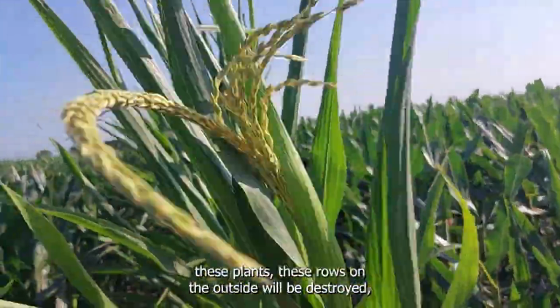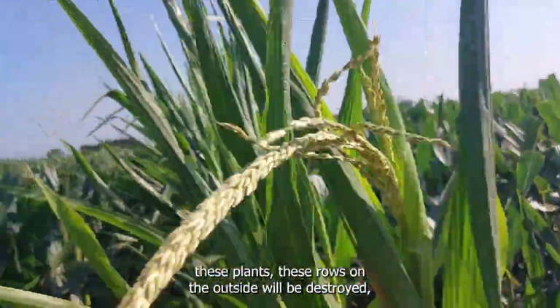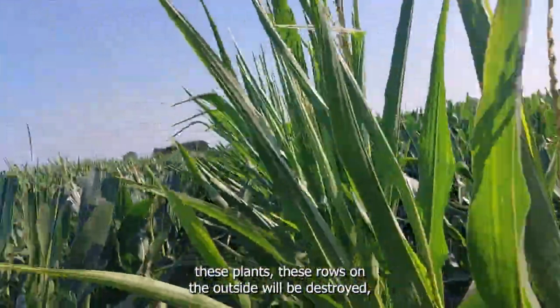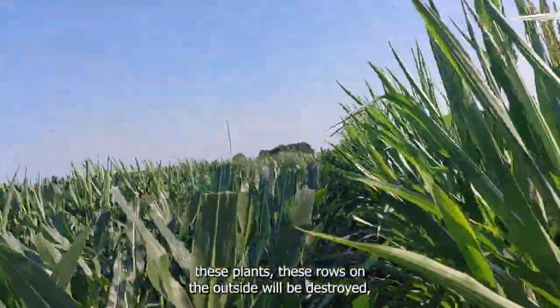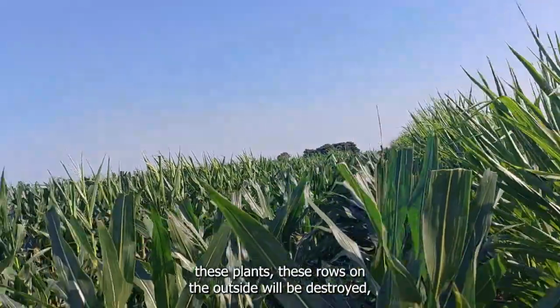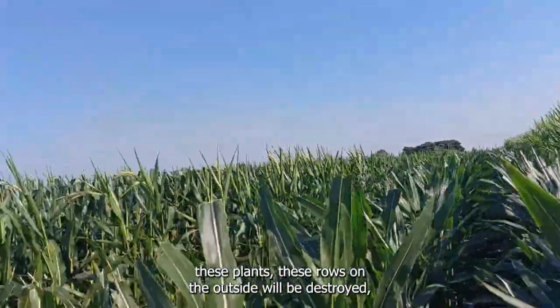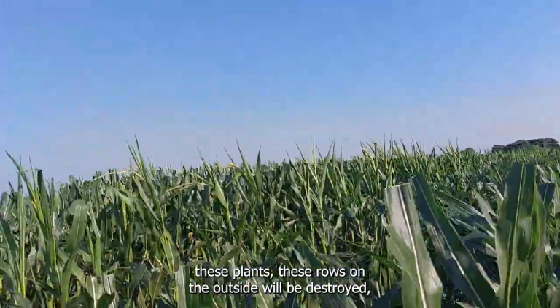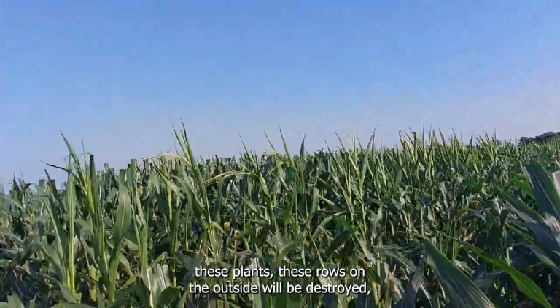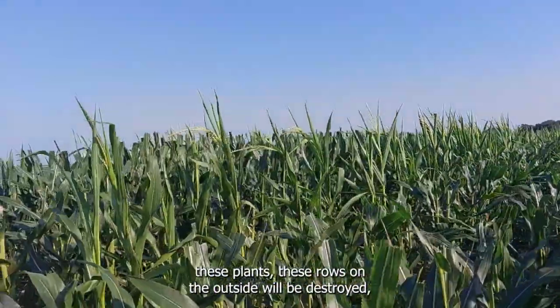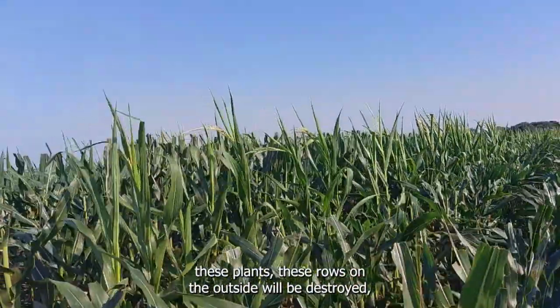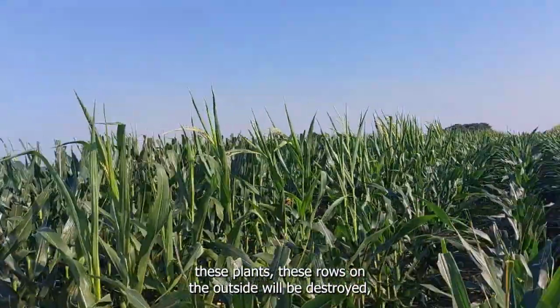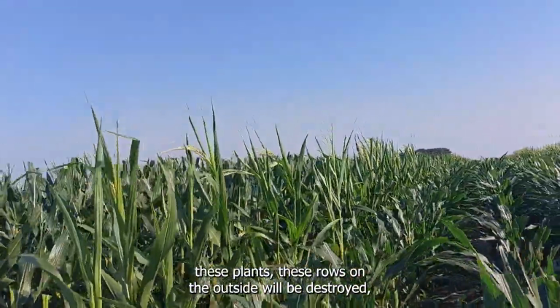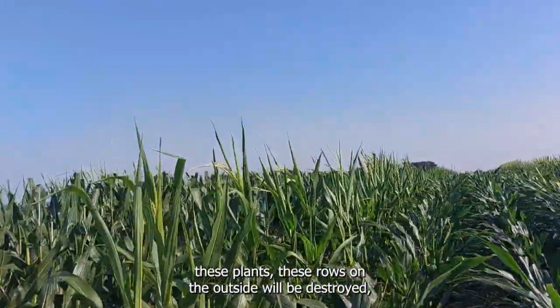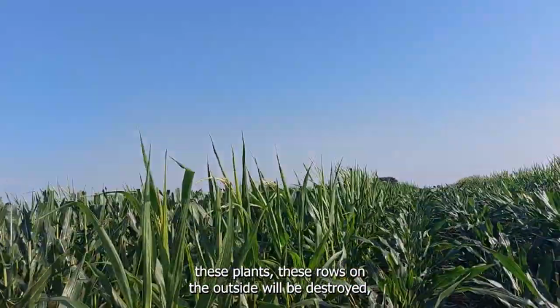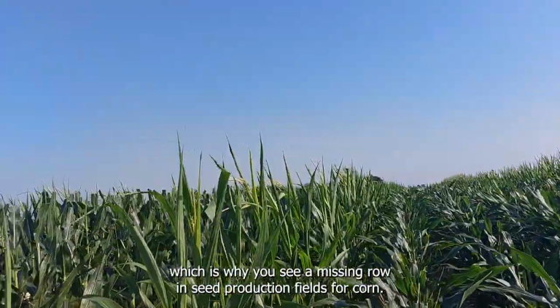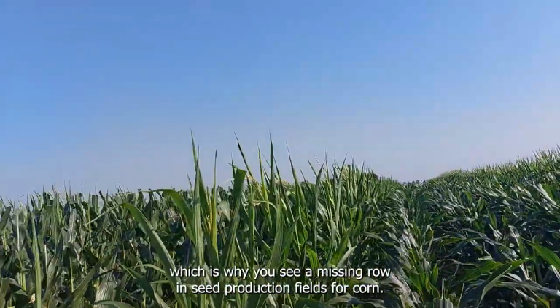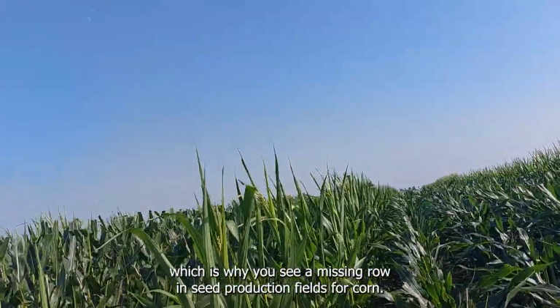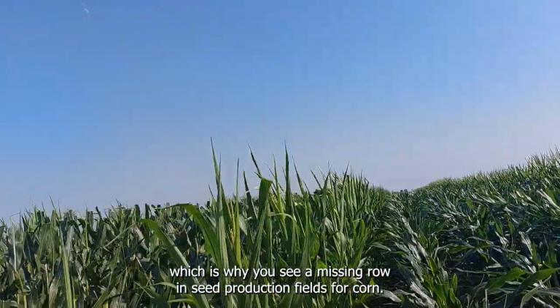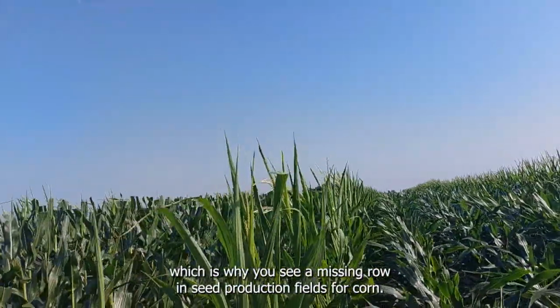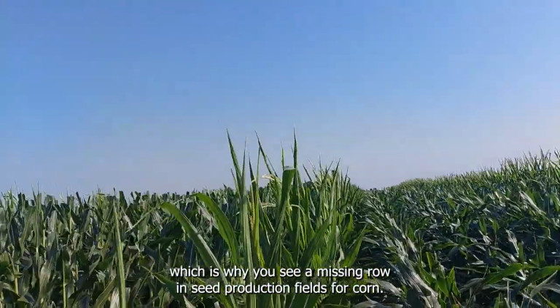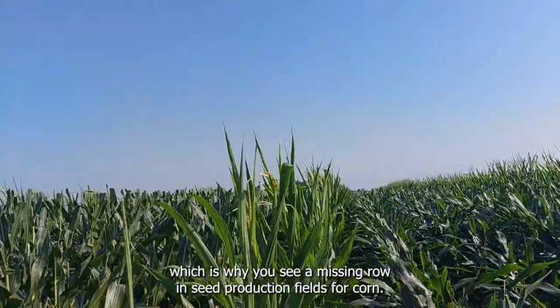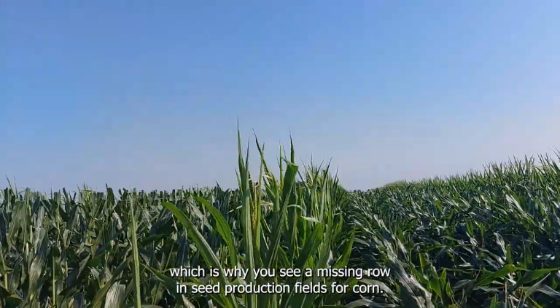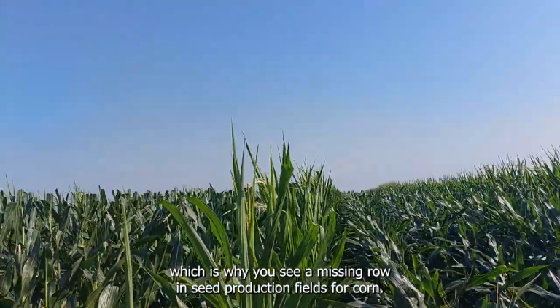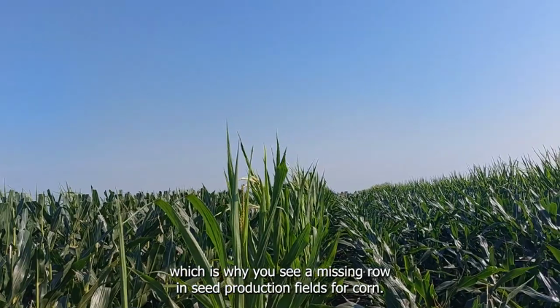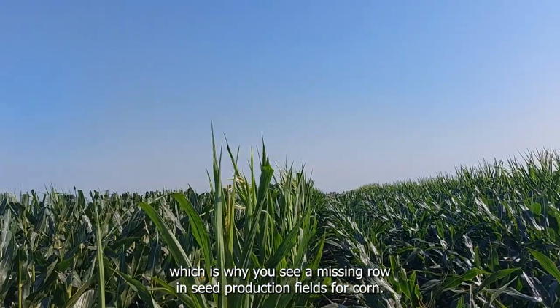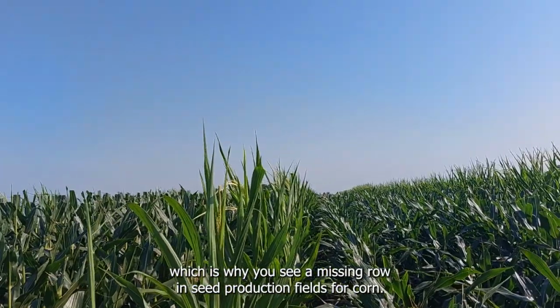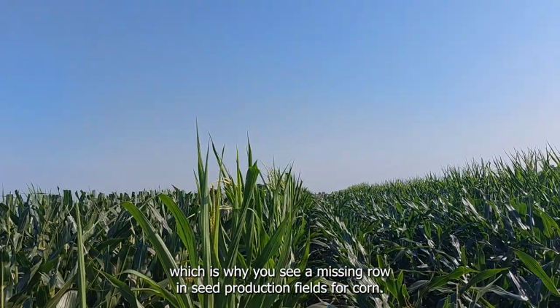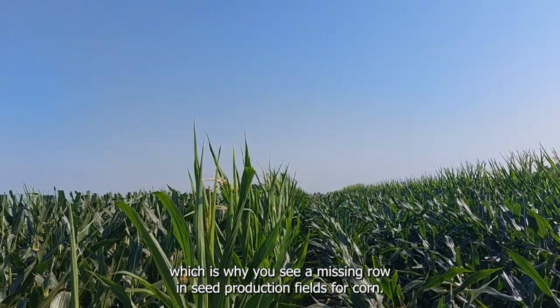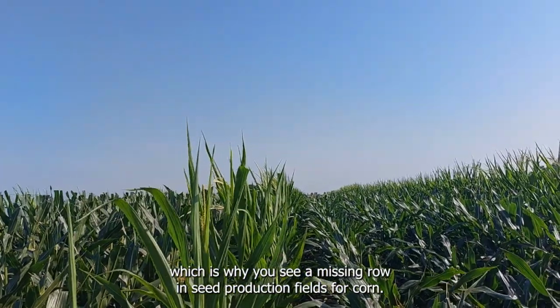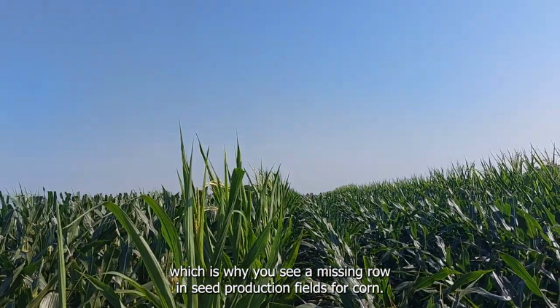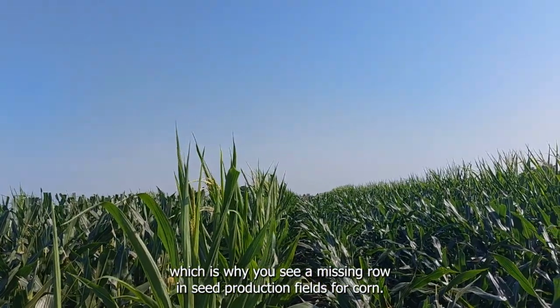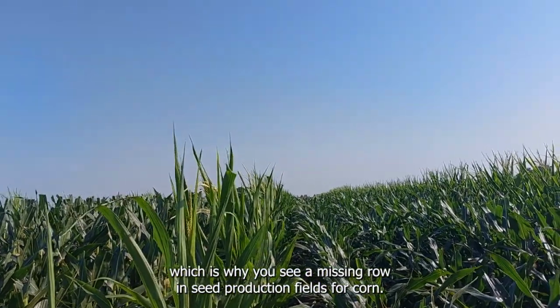Once pollination takes place, these rows on the outside will be destroyed, which is why you see a missing row in seed production fields for corn.